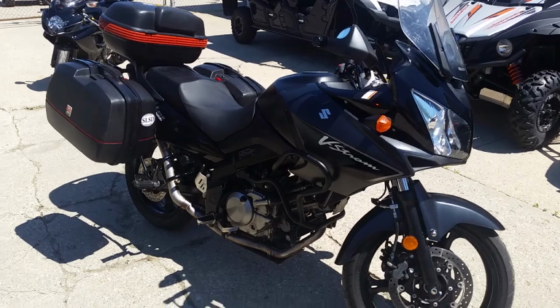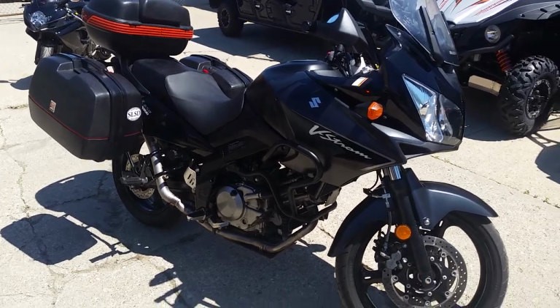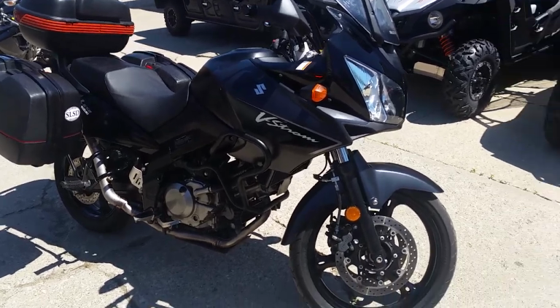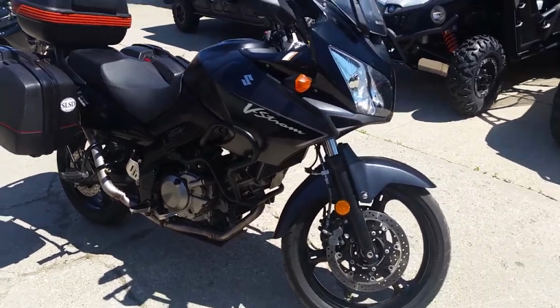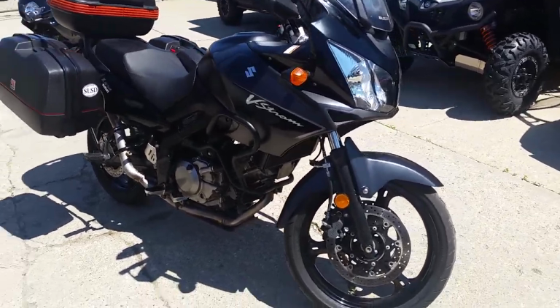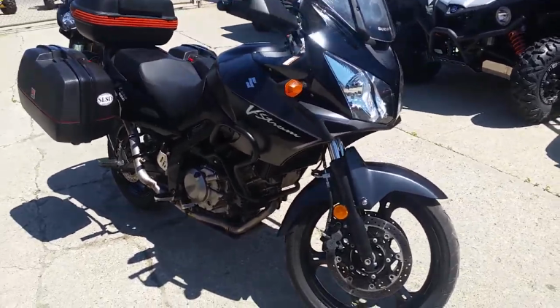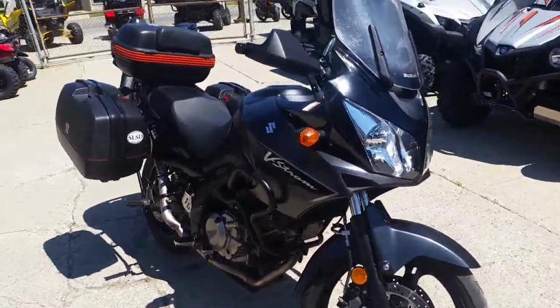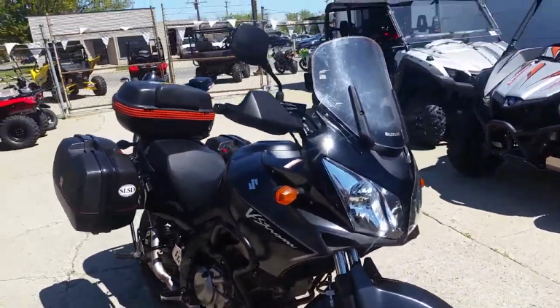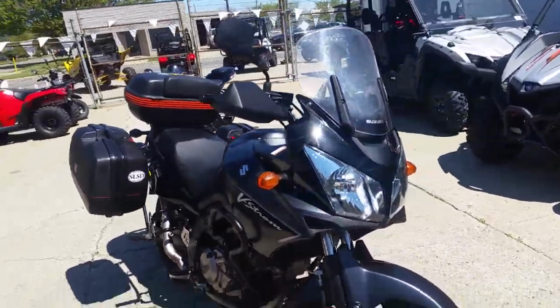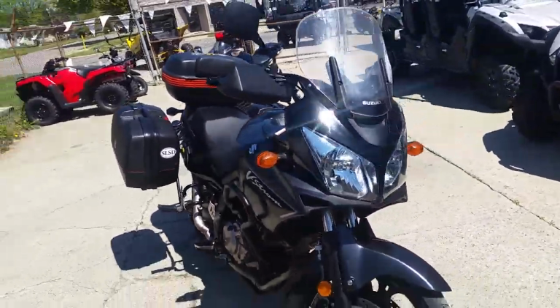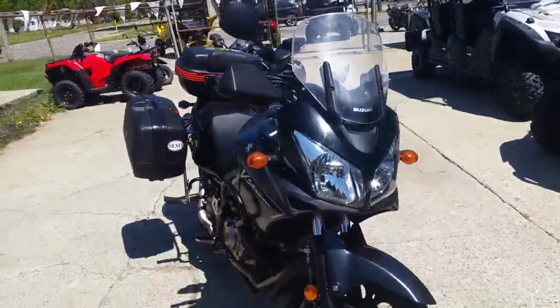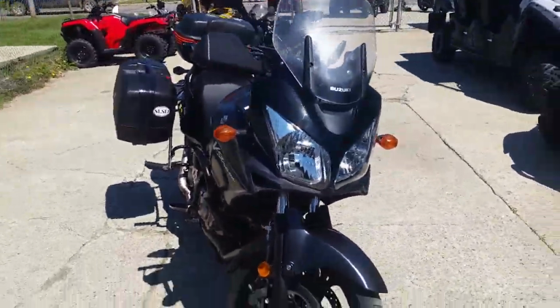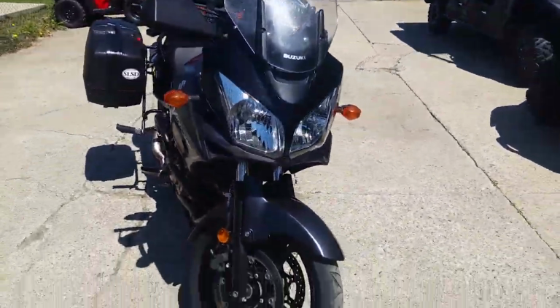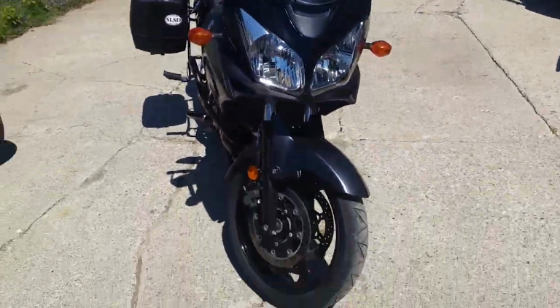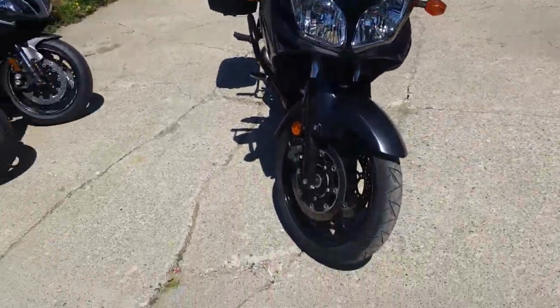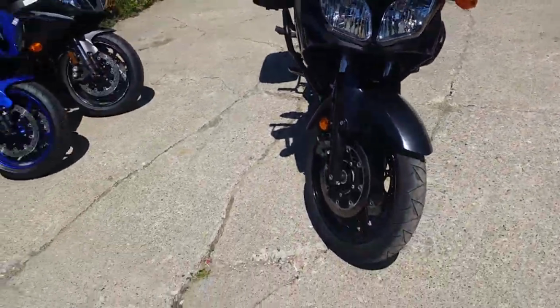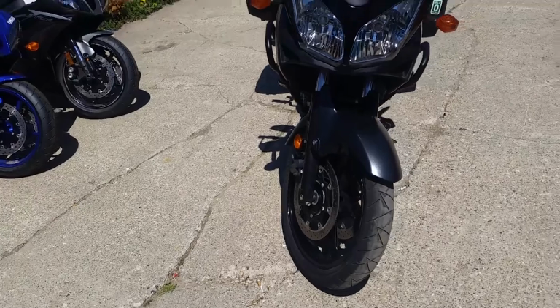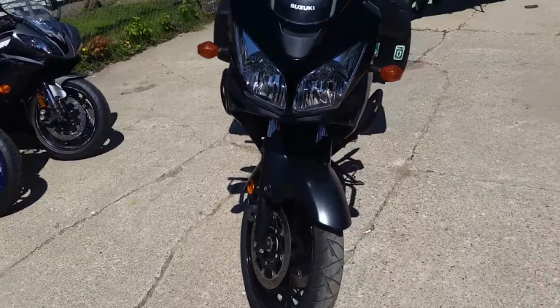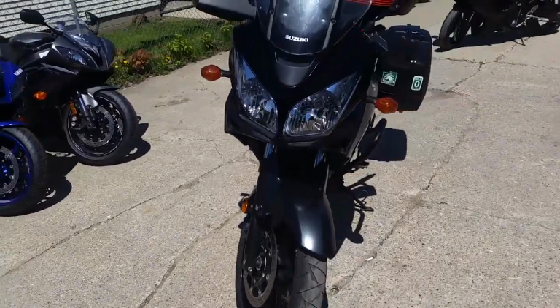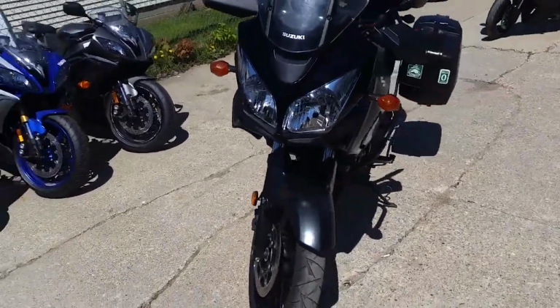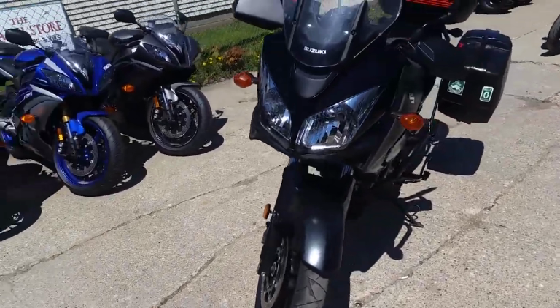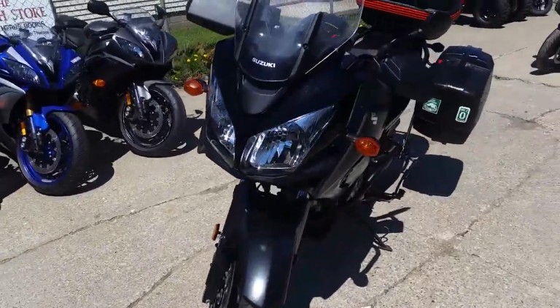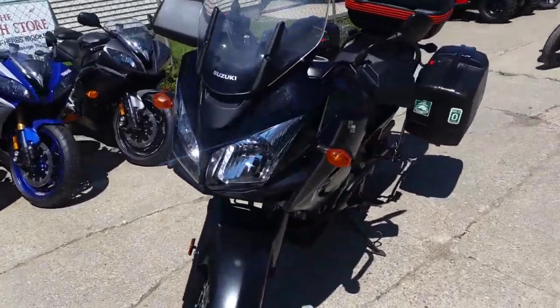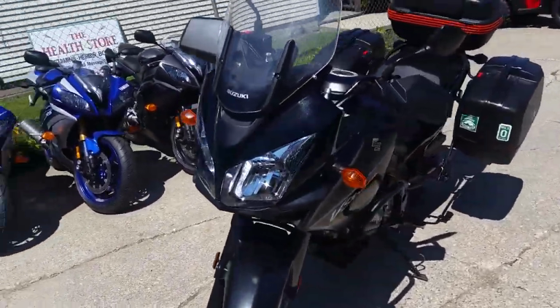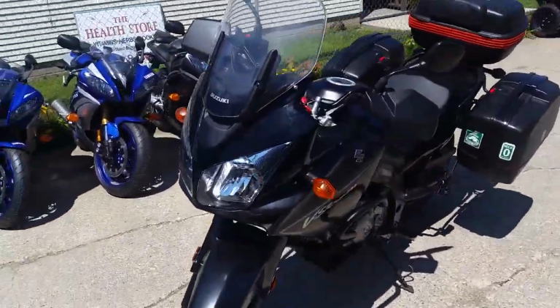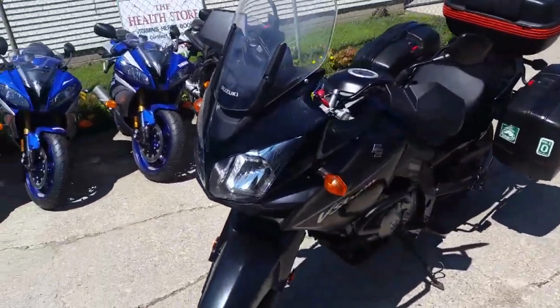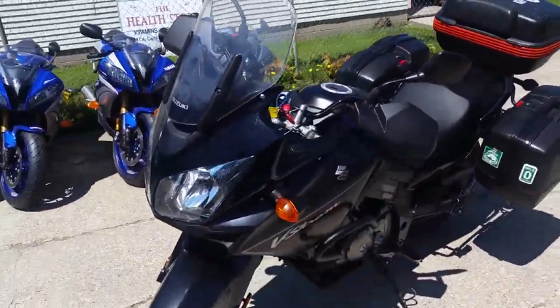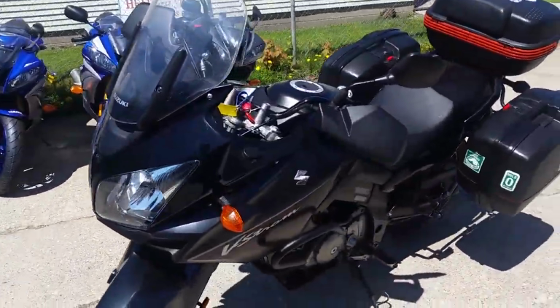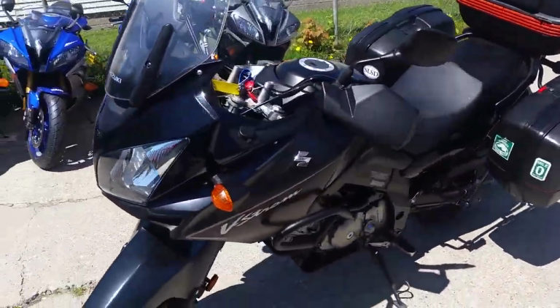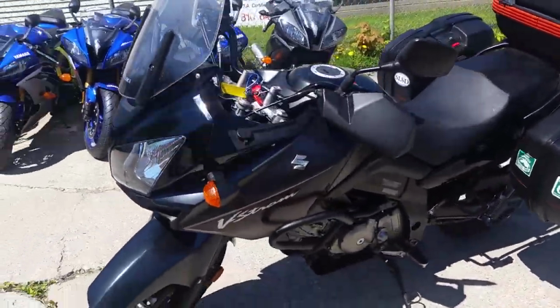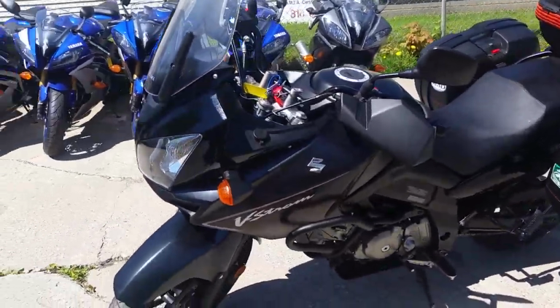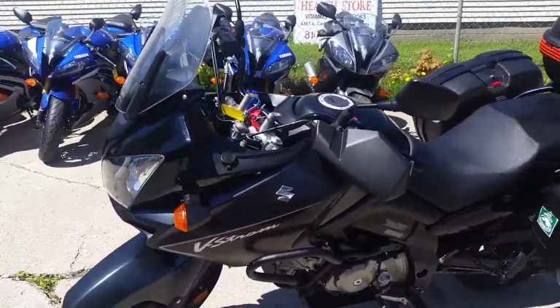Anybody looking for a super cool bike, we got it here at Approval Powersports. This one's a 2008 Suzuki V-Strom 650. We got this thing priced at $3,999.